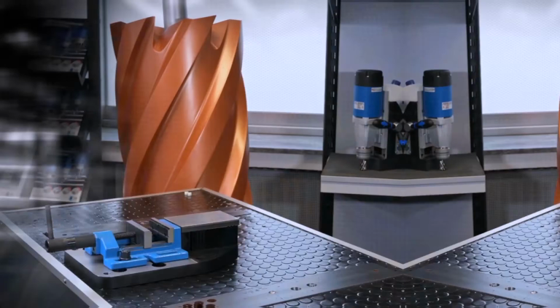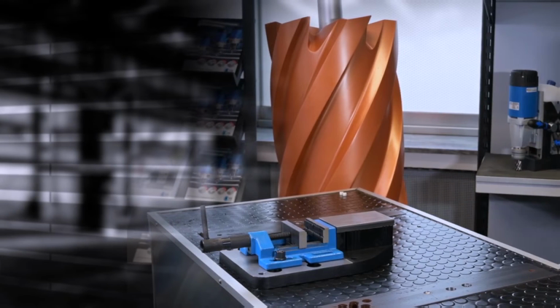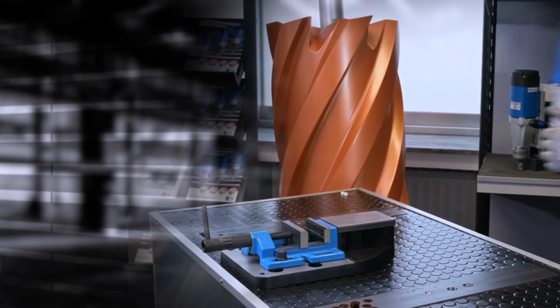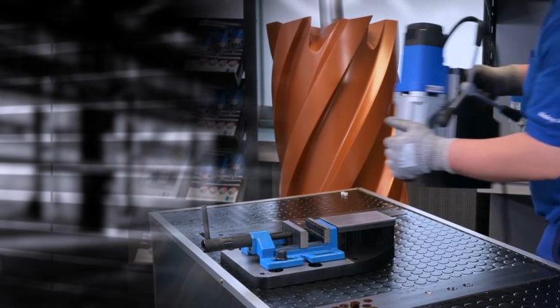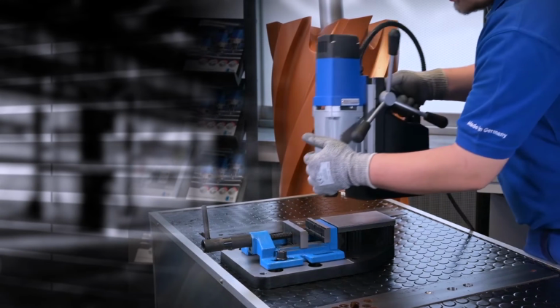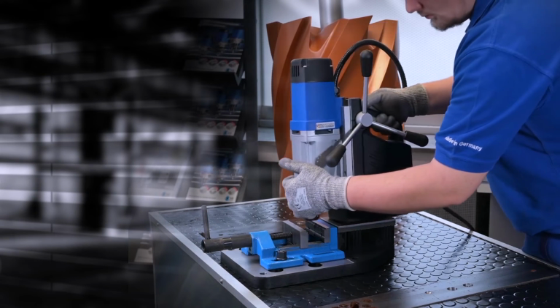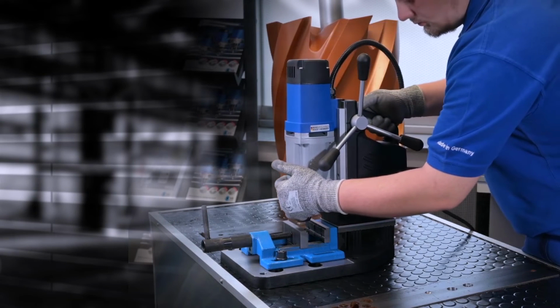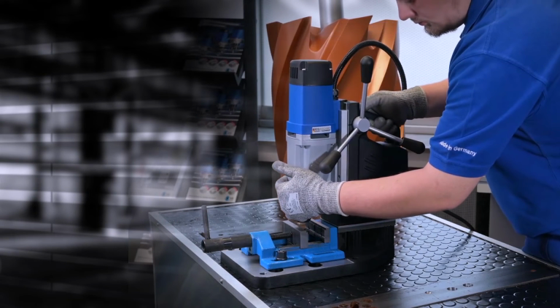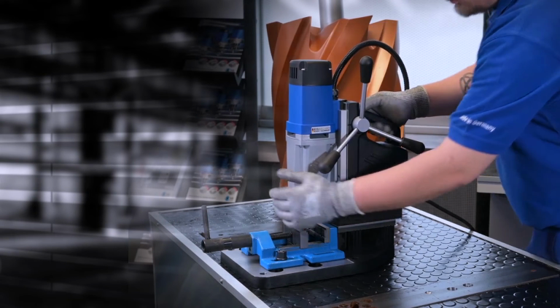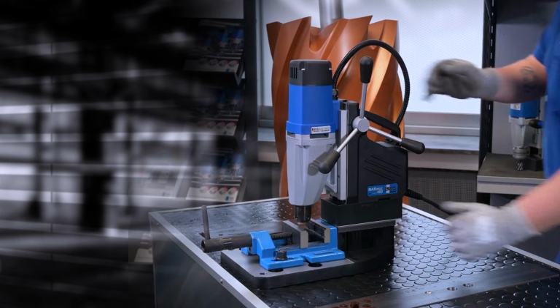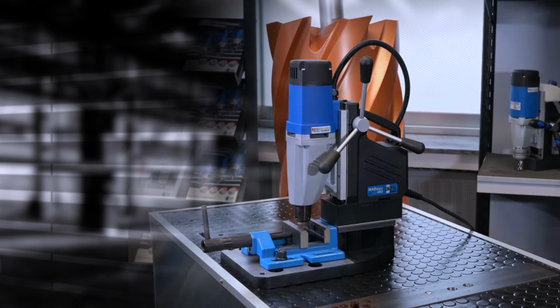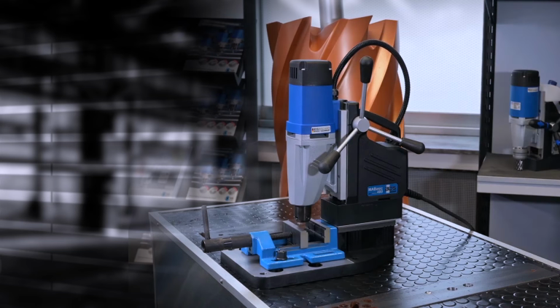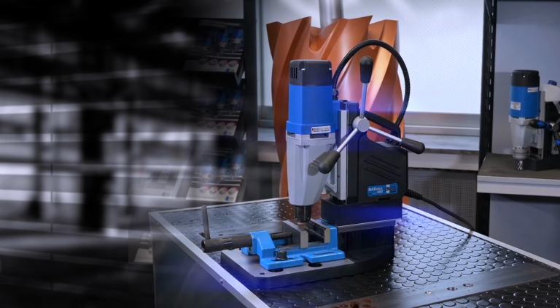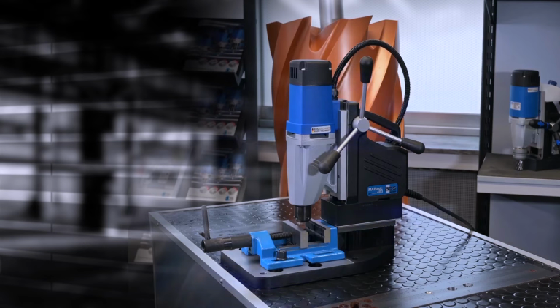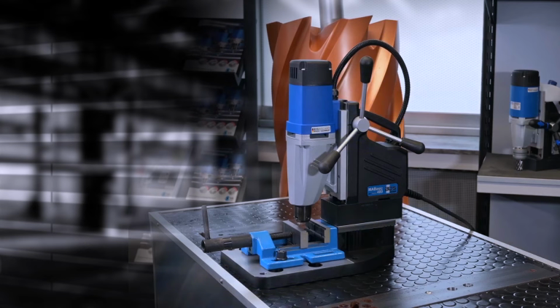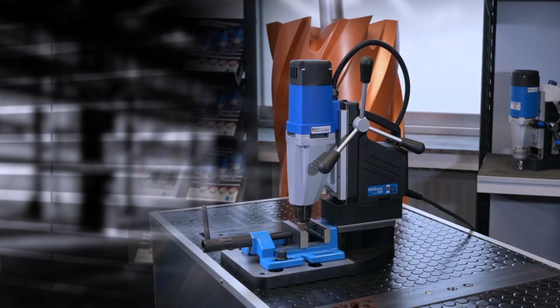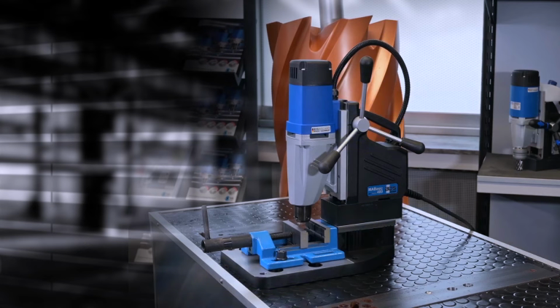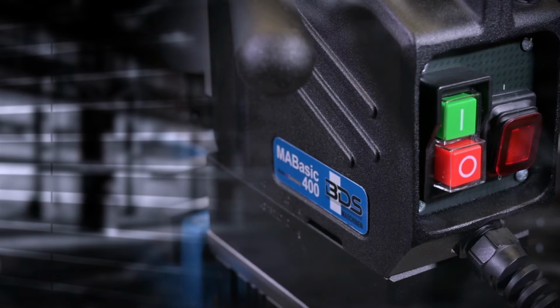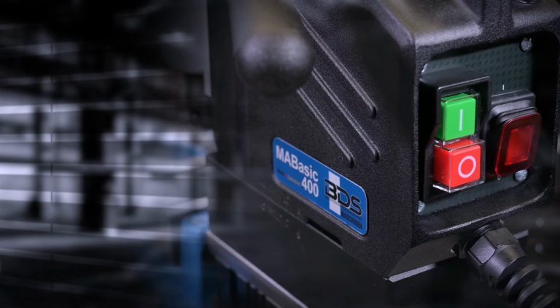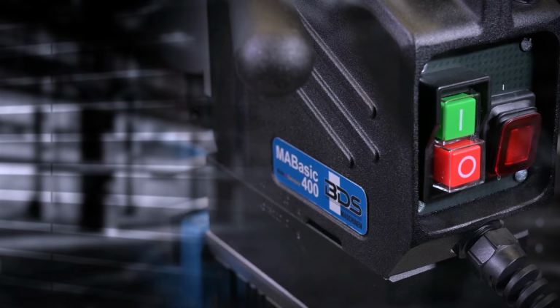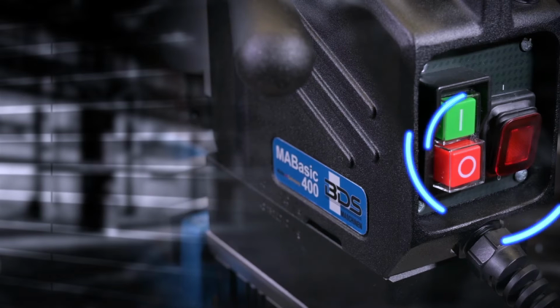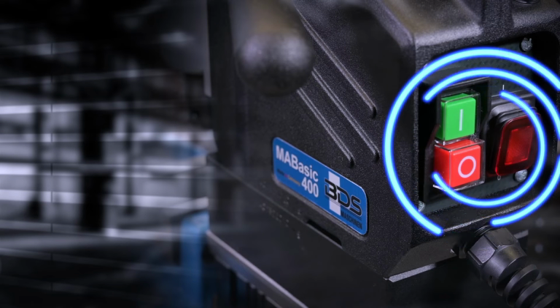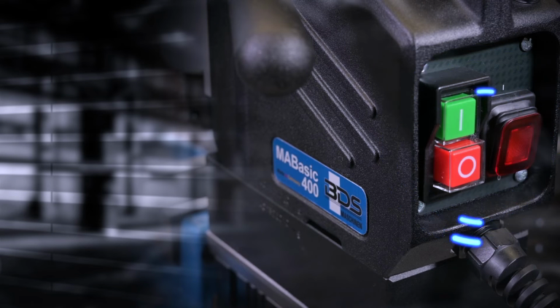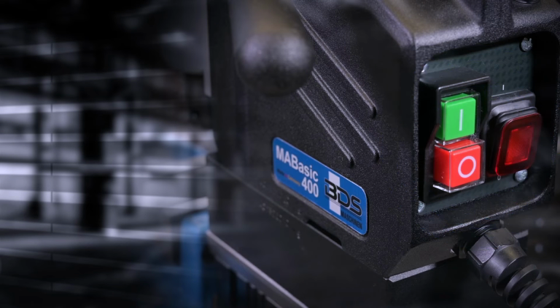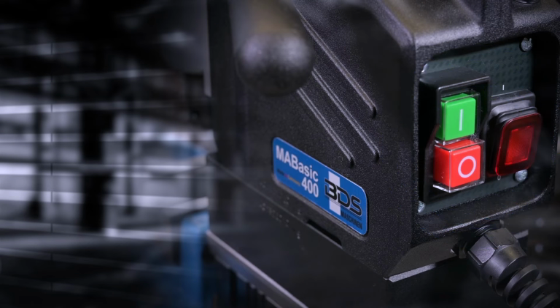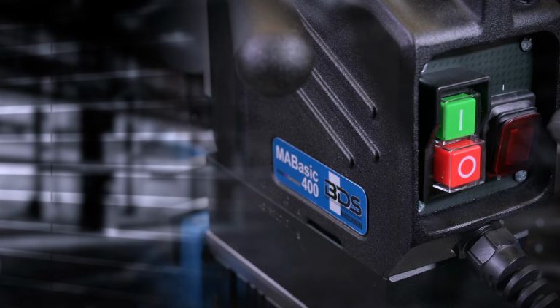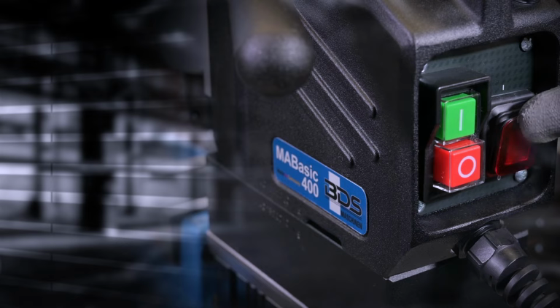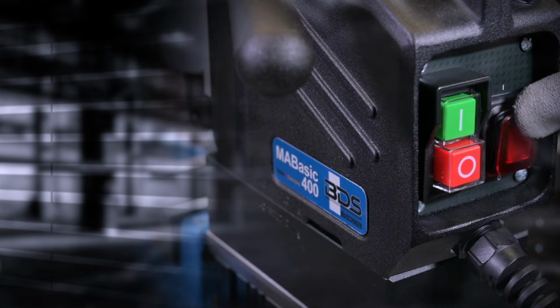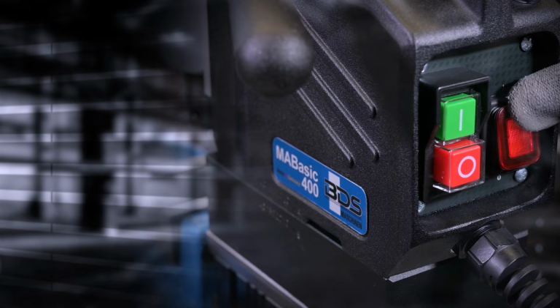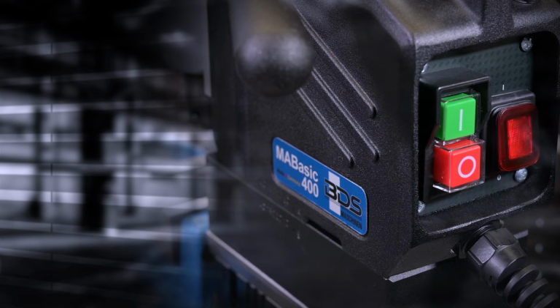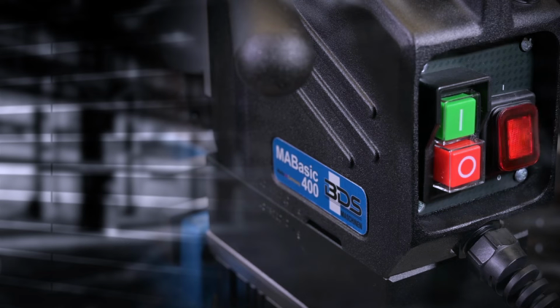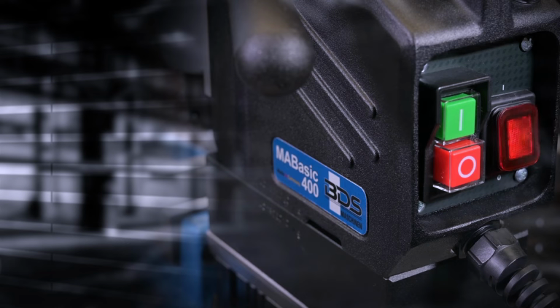After fixing the vise on the mobile clamp, place the magnetic drilling machine over the mobile clamp surface. By switching on the magnet of the magnetic drilling machine, the drilling machine gets fixed on the mobile clamp.